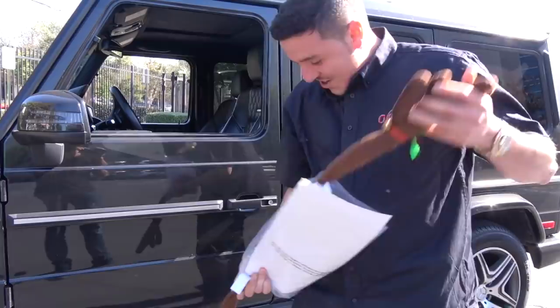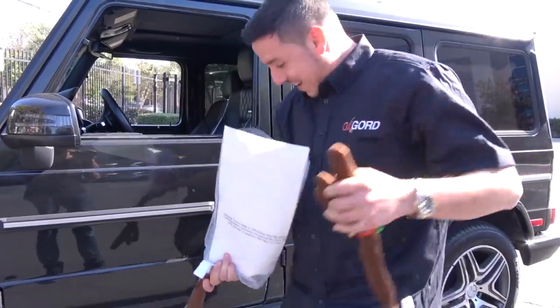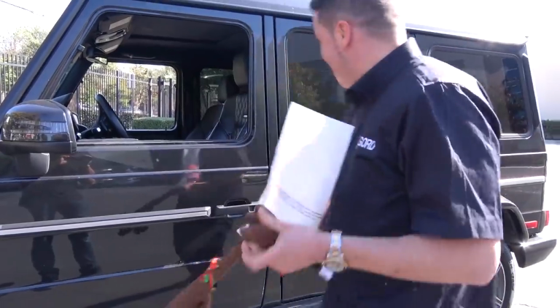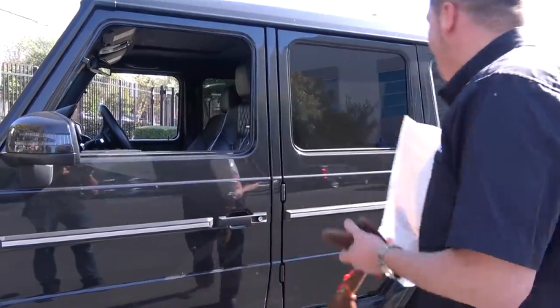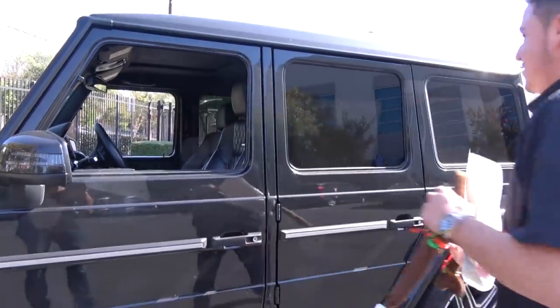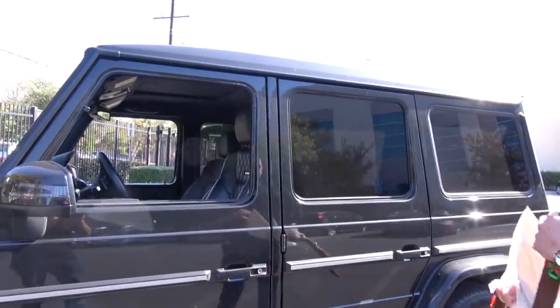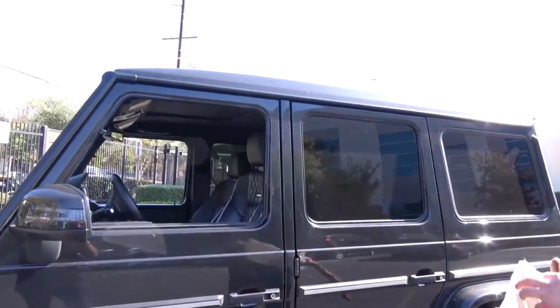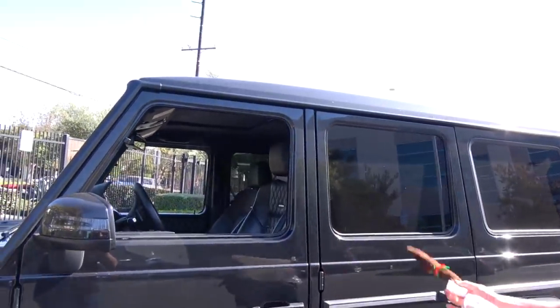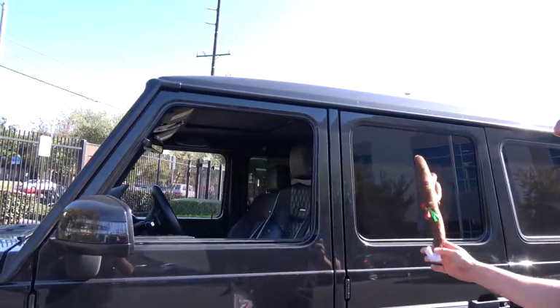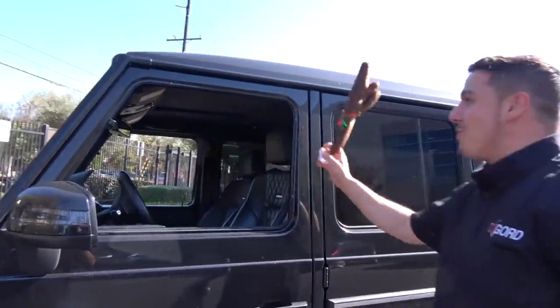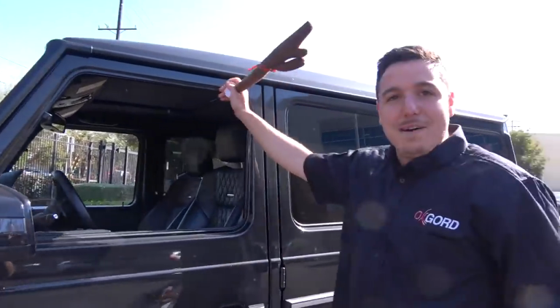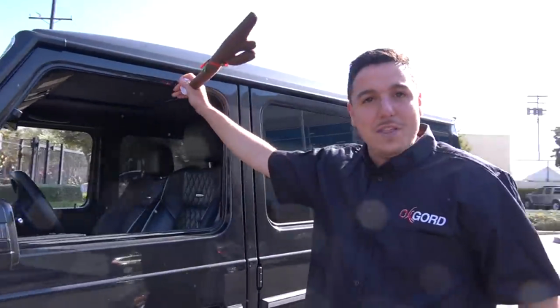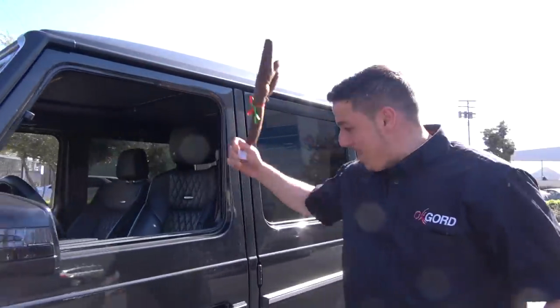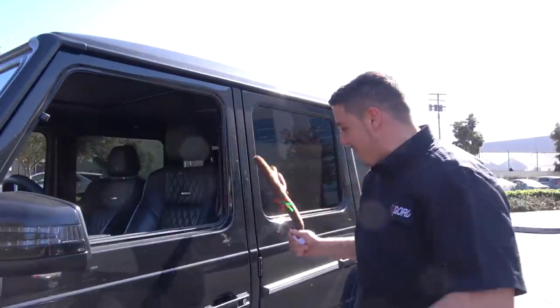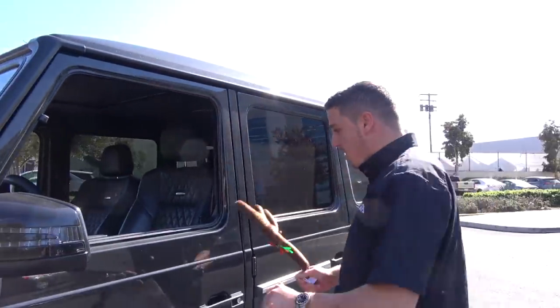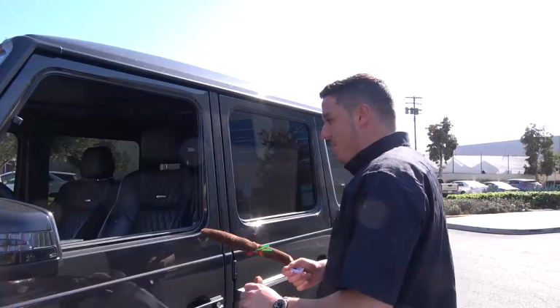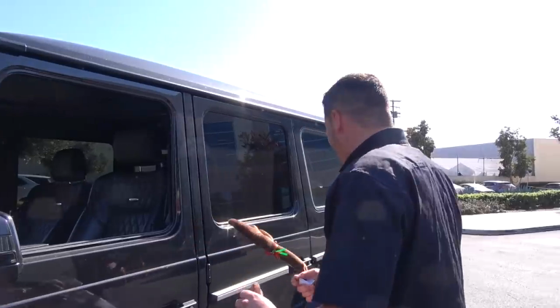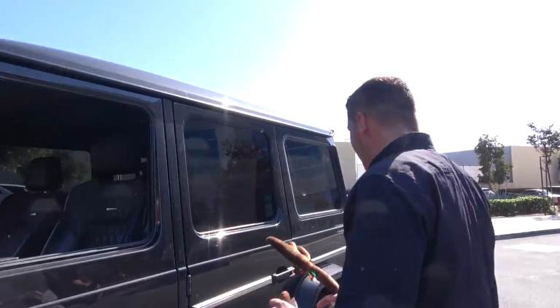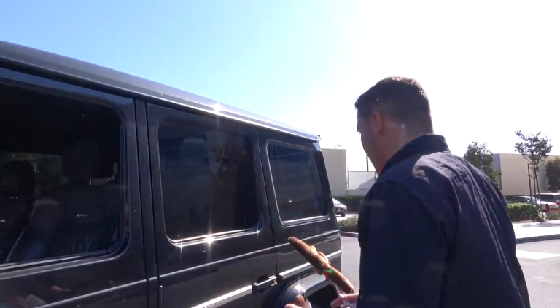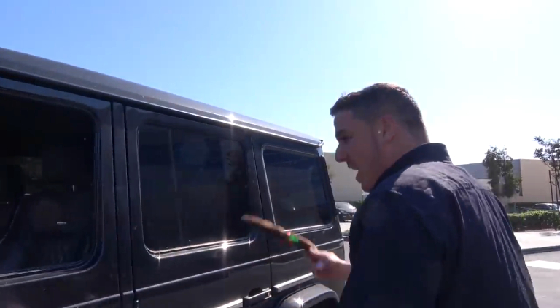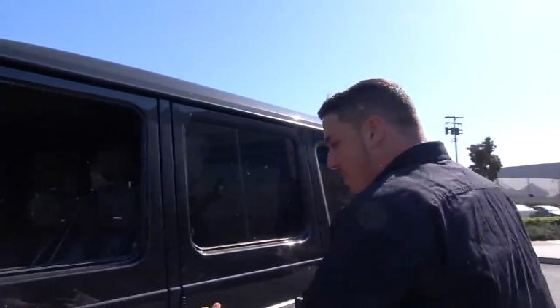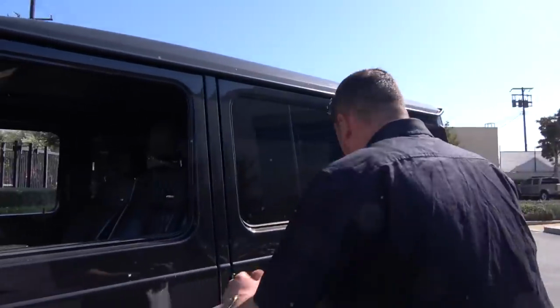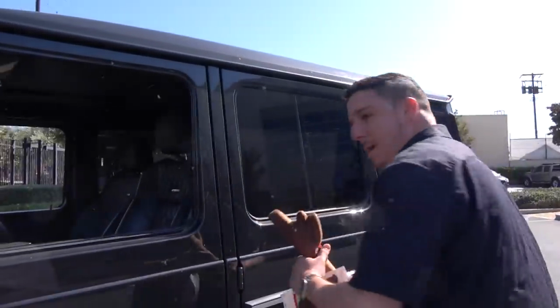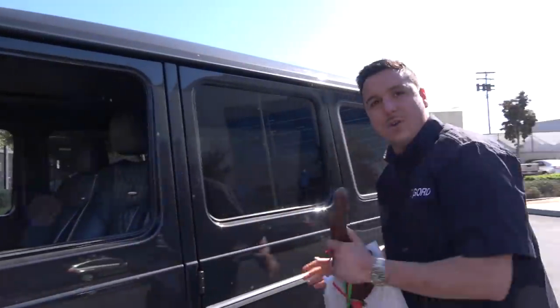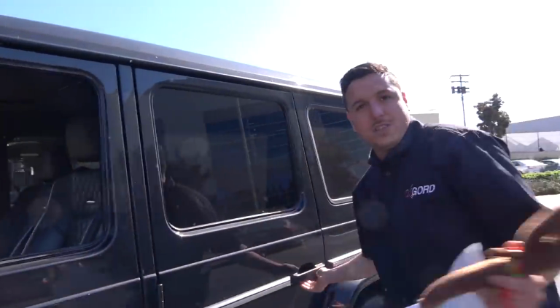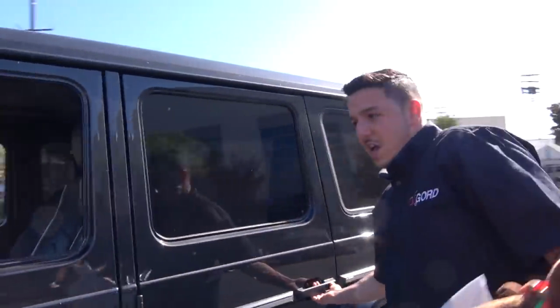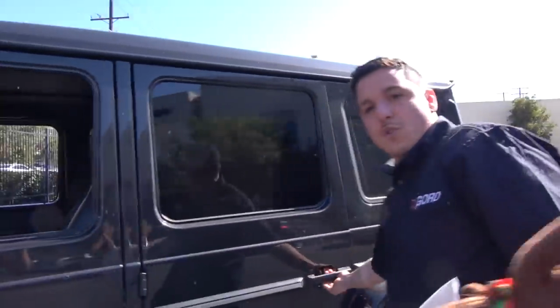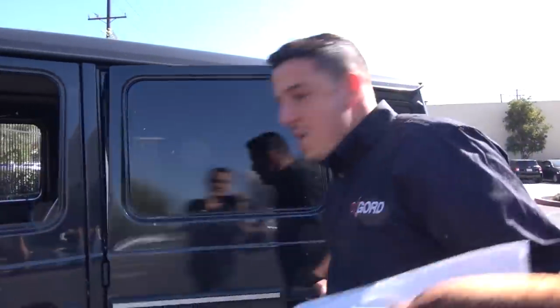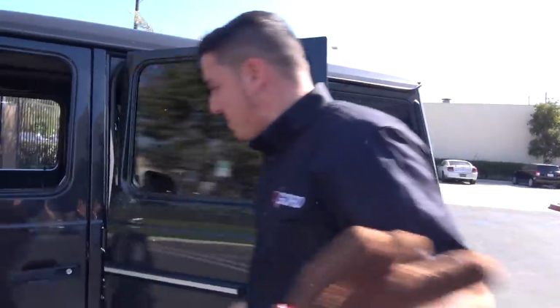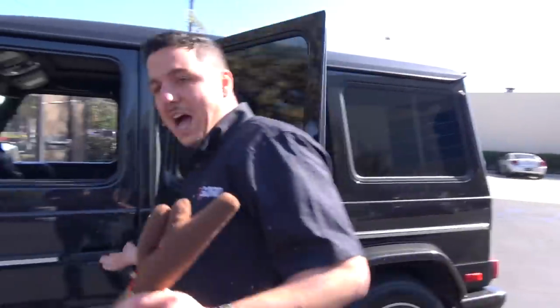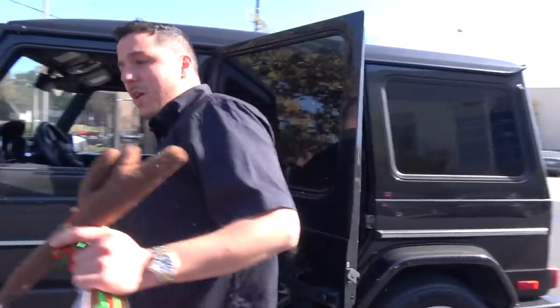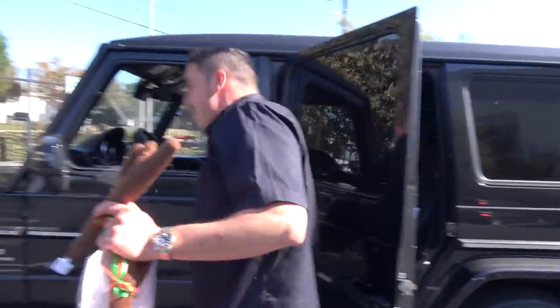Oh my God. I can't roll down my window if I put it on my car, right? So I'm just going to put it on my back window. If you roll down your window, it's going to fly away while I'm driving.